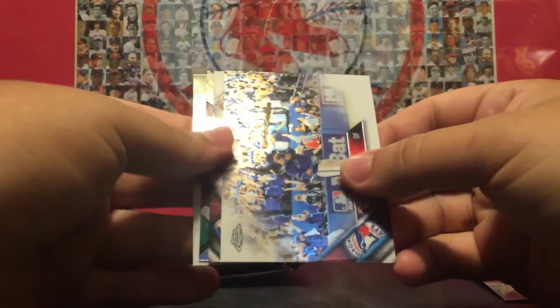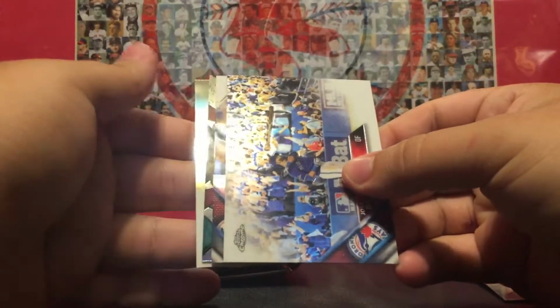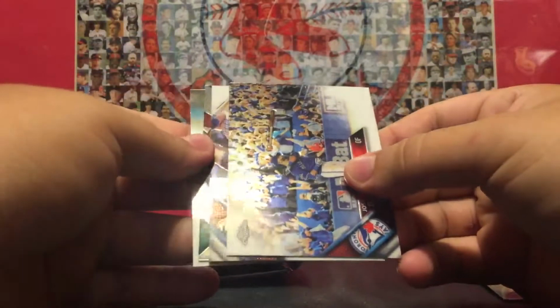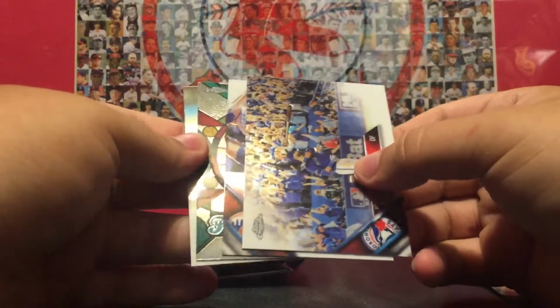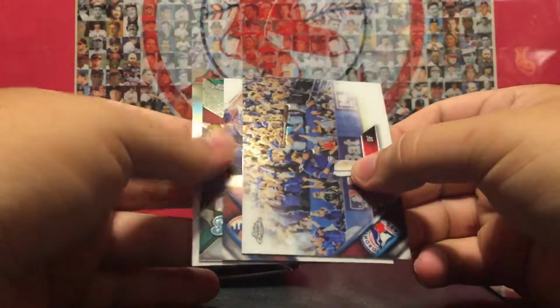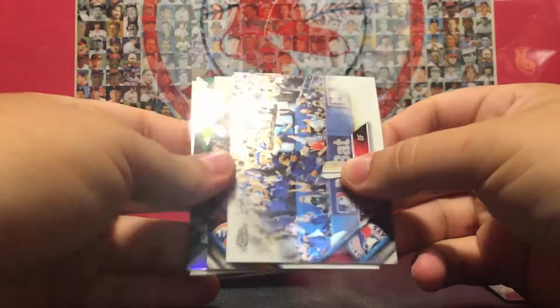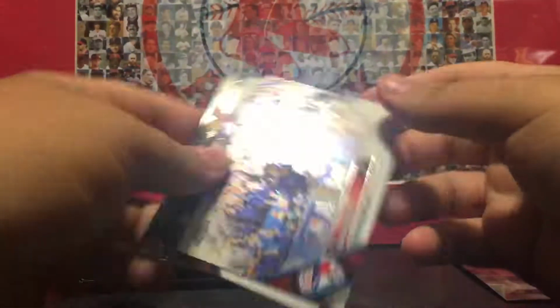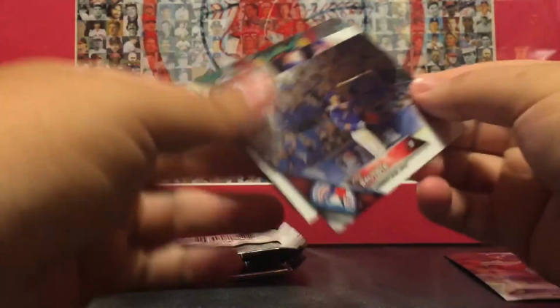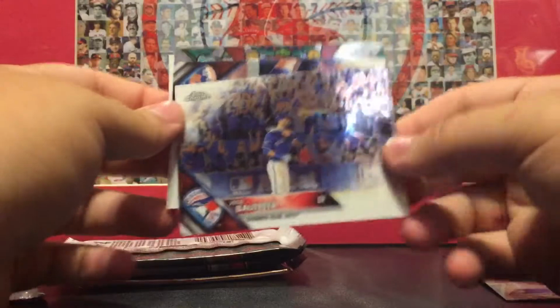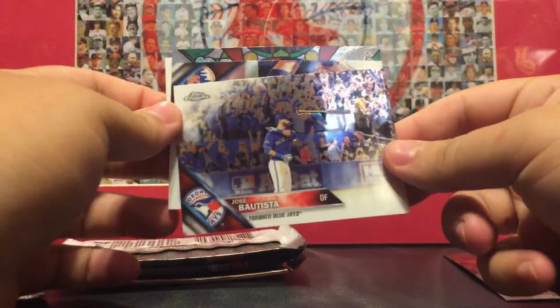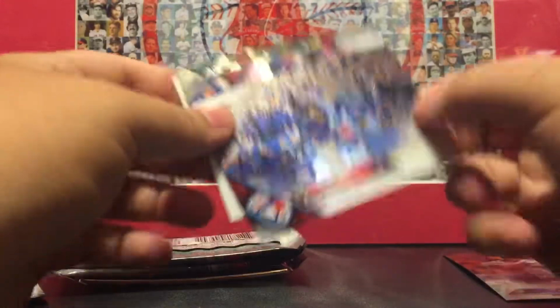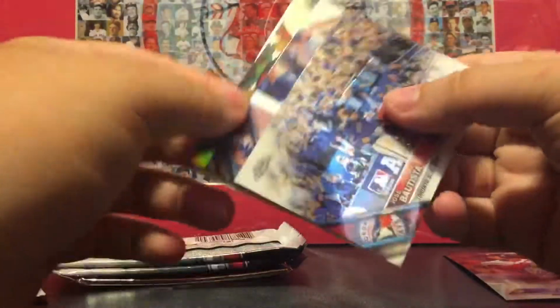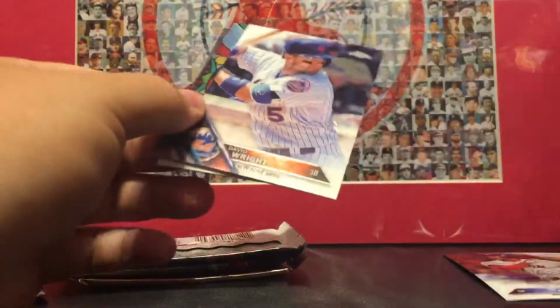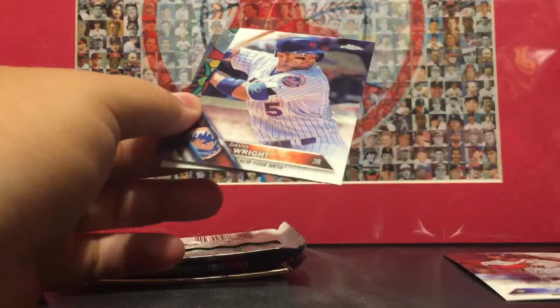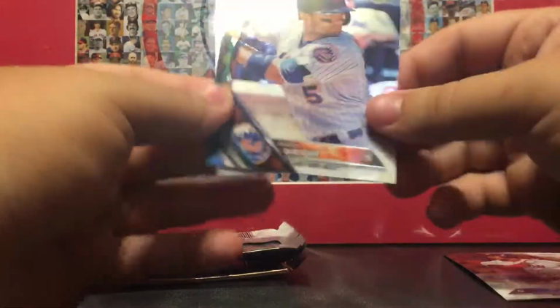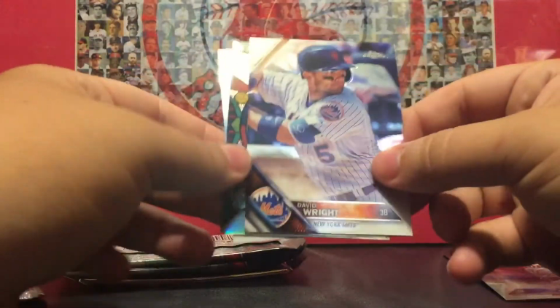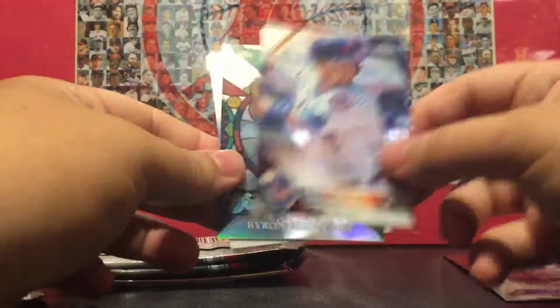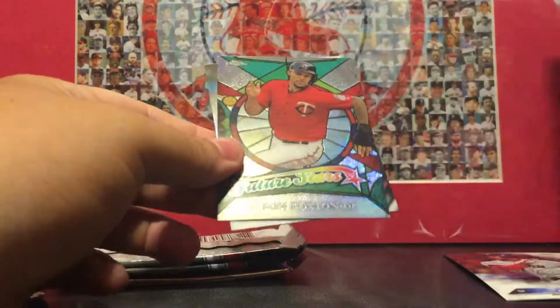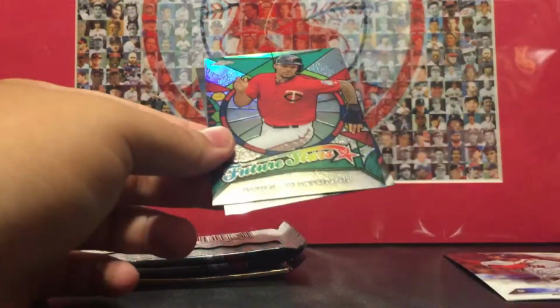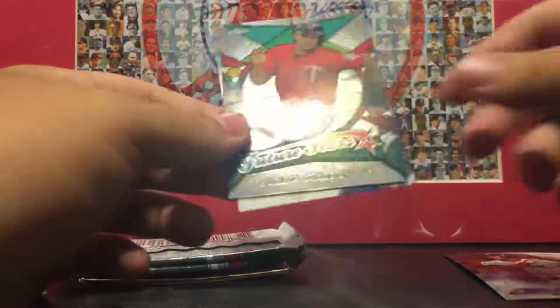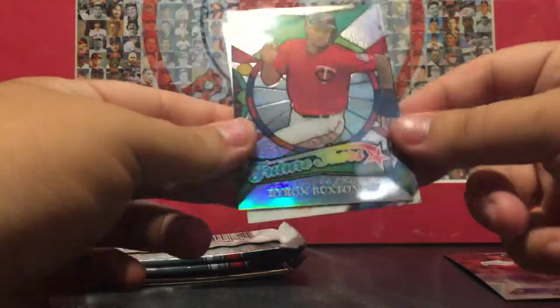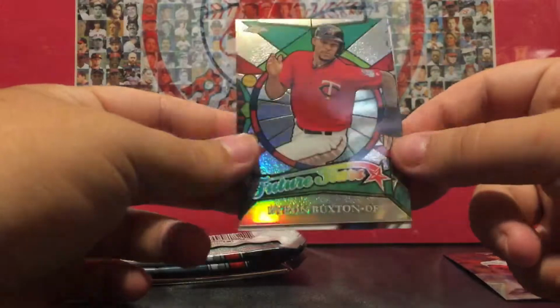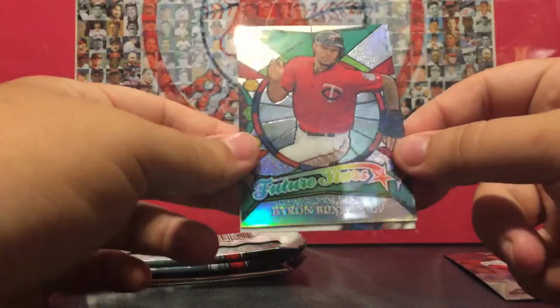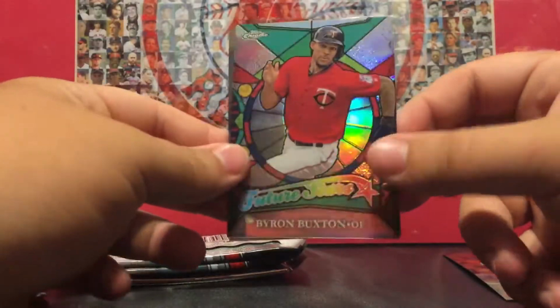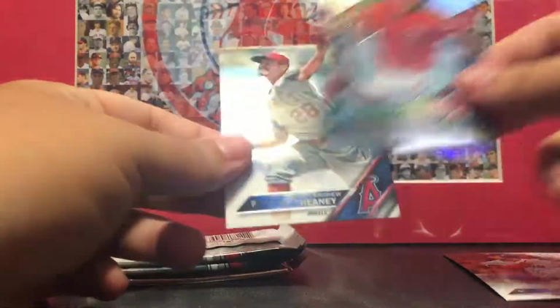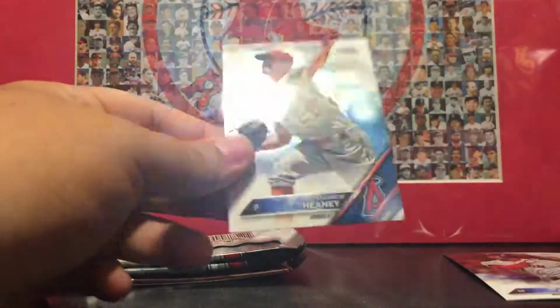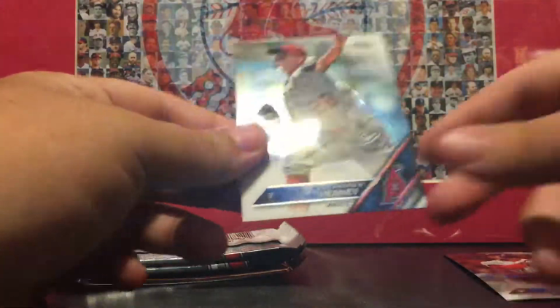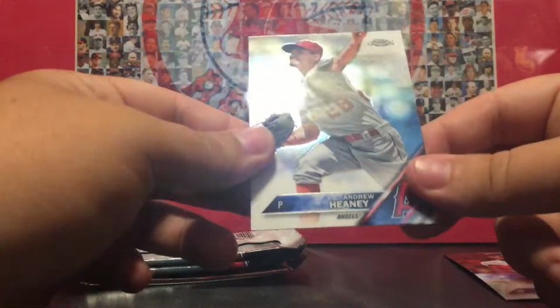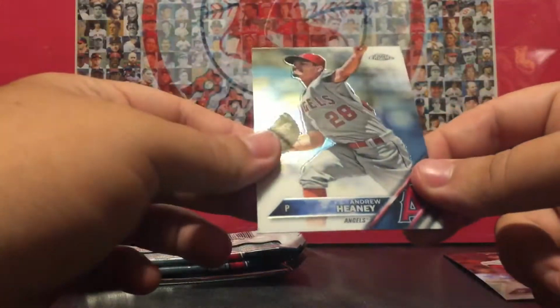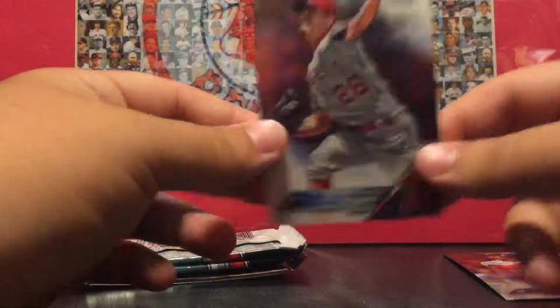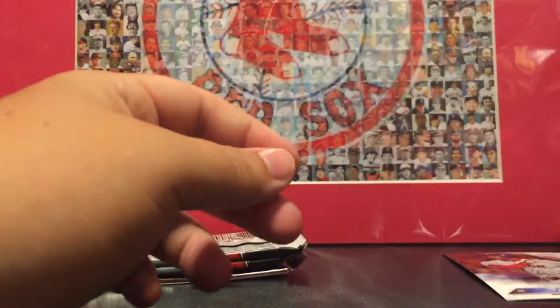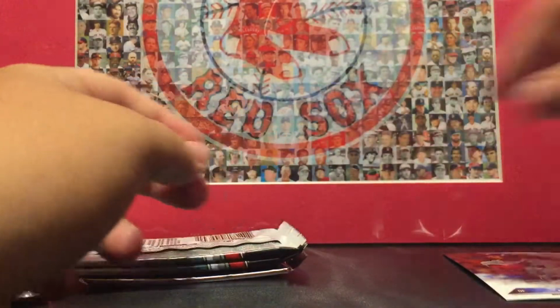Oh, we got another nice looking one there — we got Jose Bautista bat flip chrome, David Wright, Byron Buxton Future Stars, and an Andrew Heaney card.